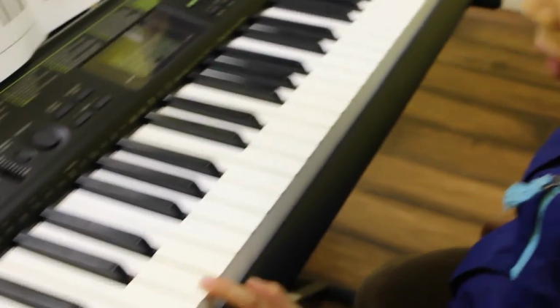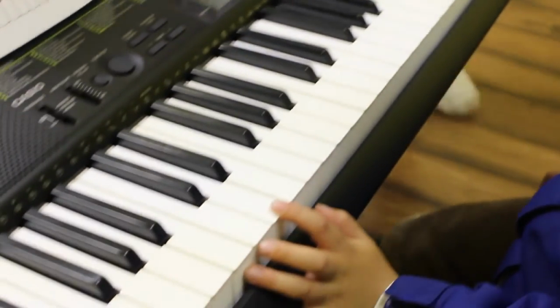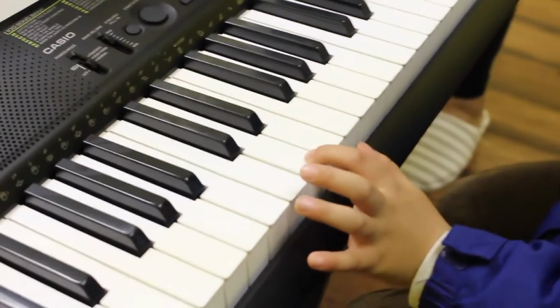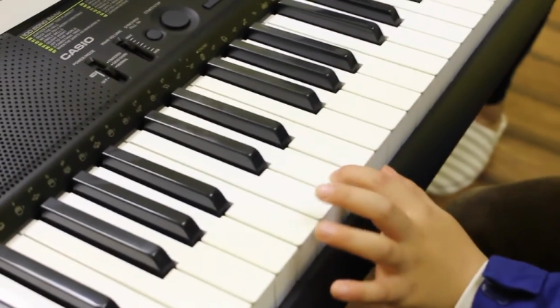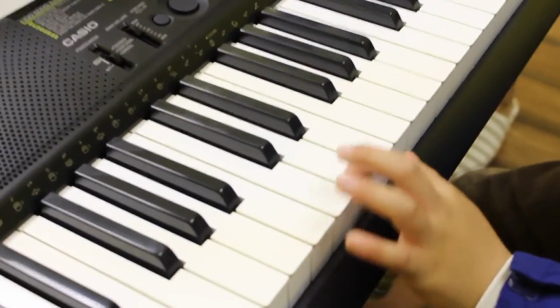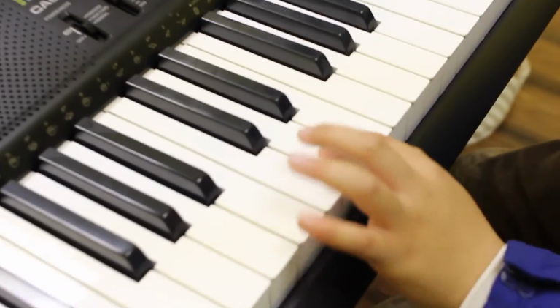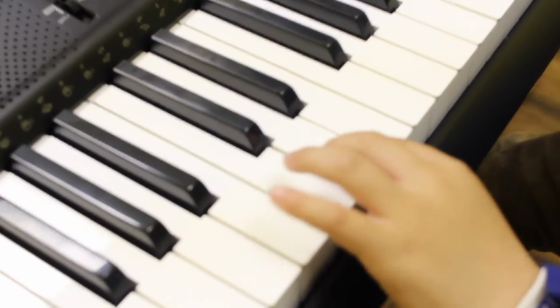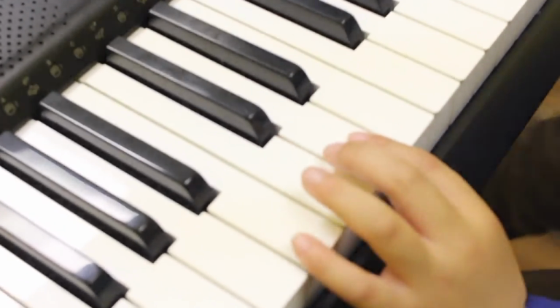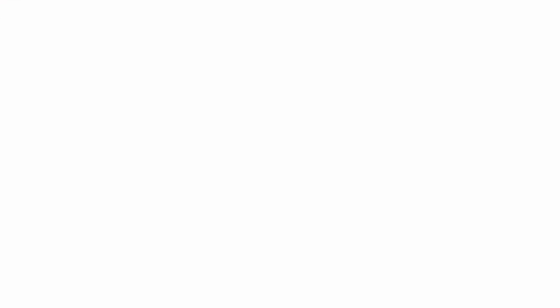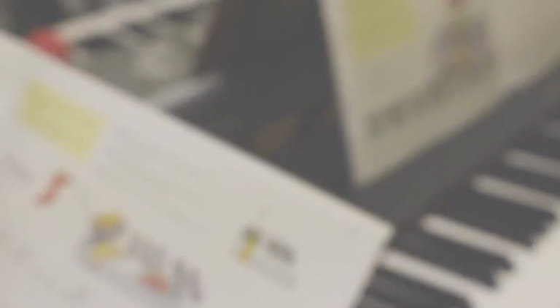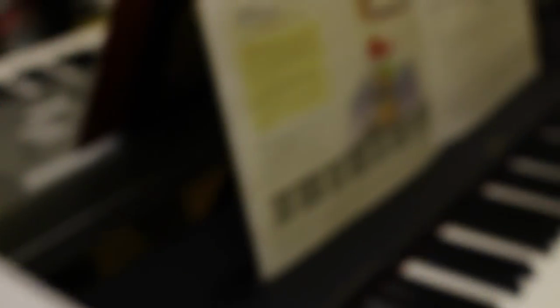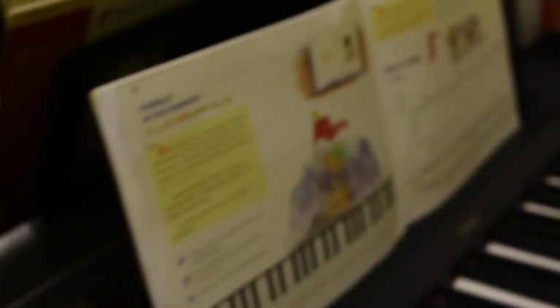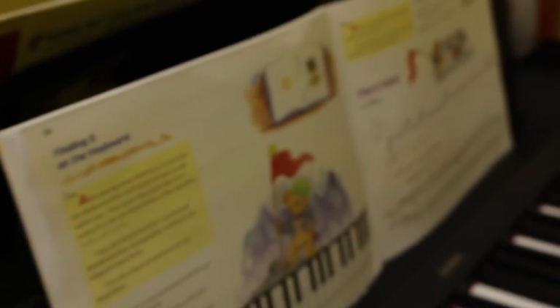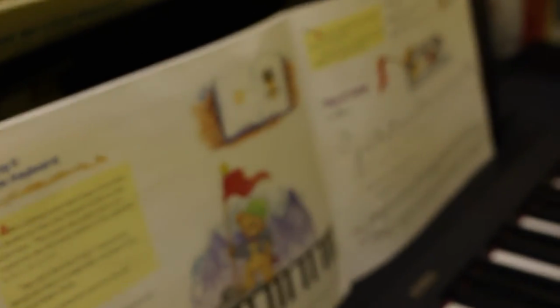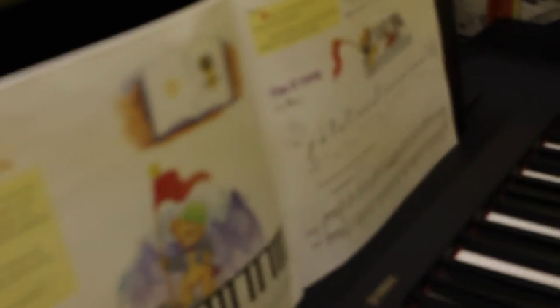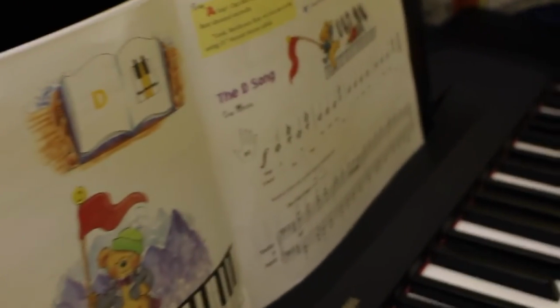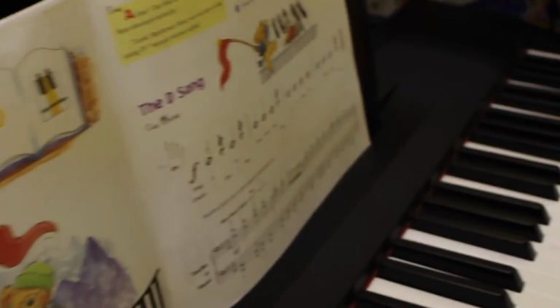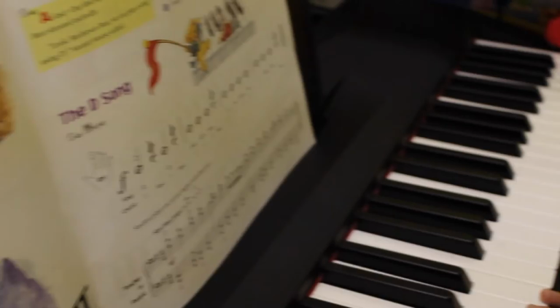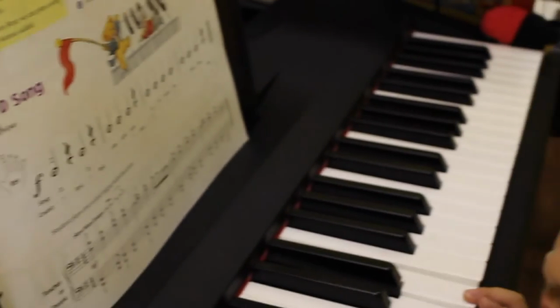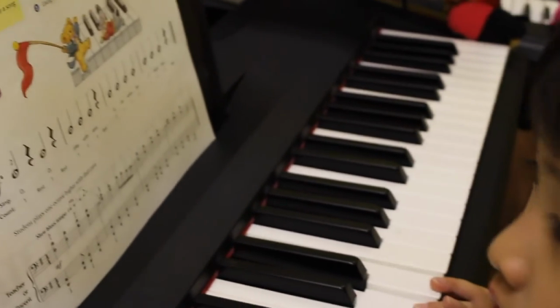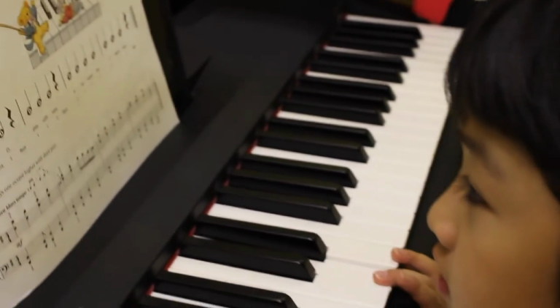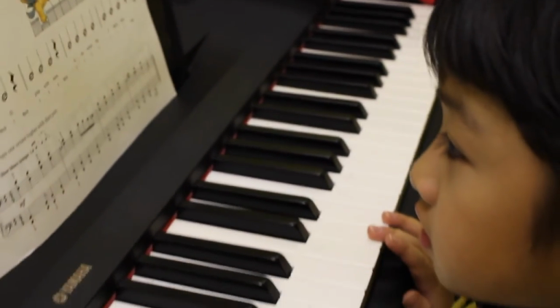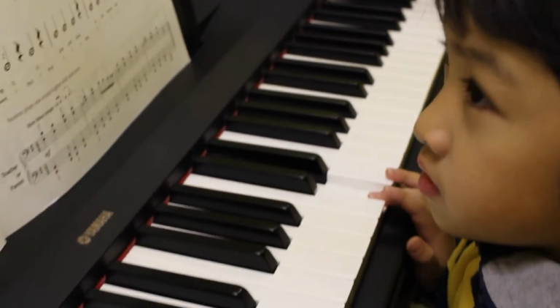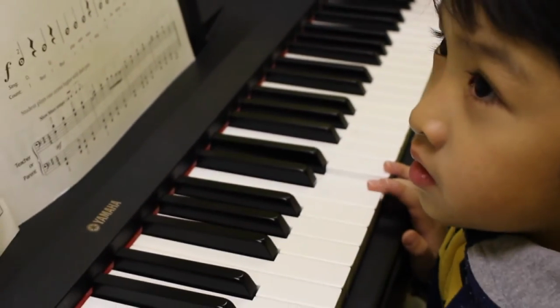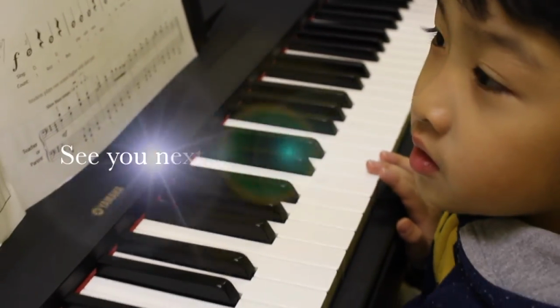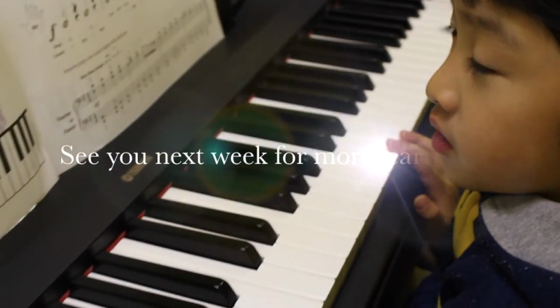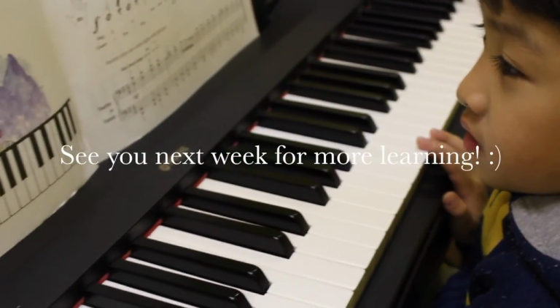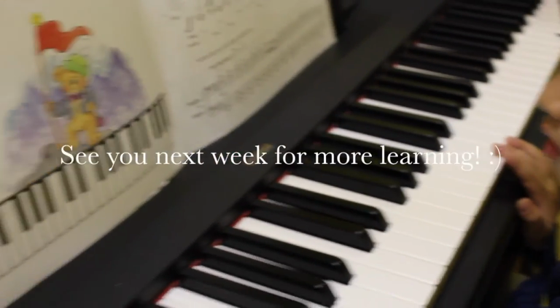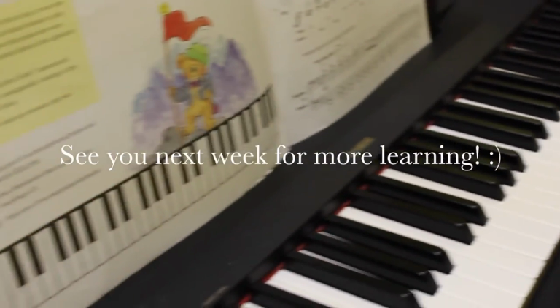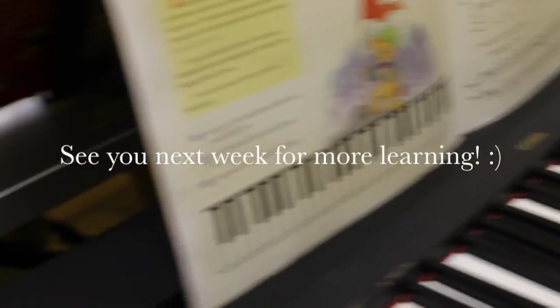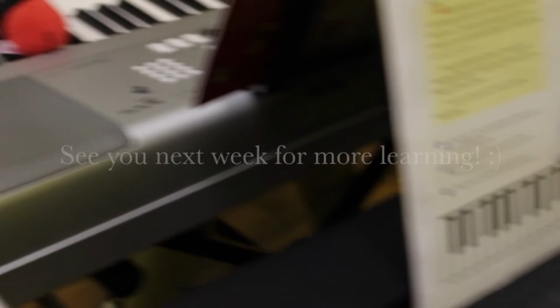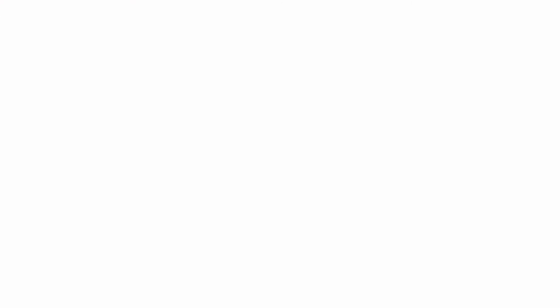Did you find it? Good job, Roy! Where's your D? Ready? One, two, three, go! Let's hear all your D's! Listen! D. One more time! One, two, three, go!